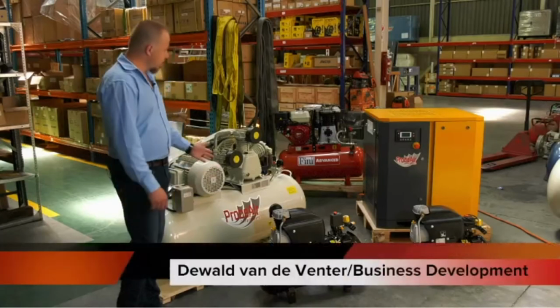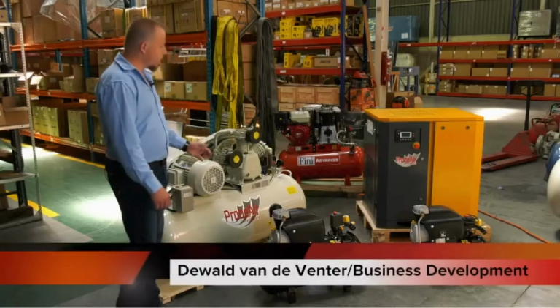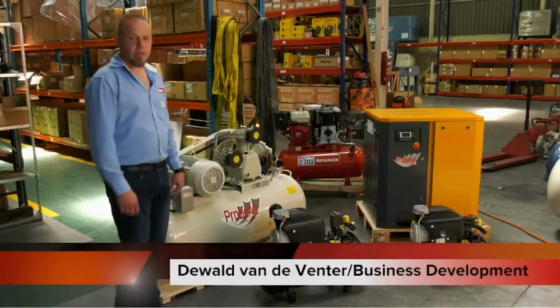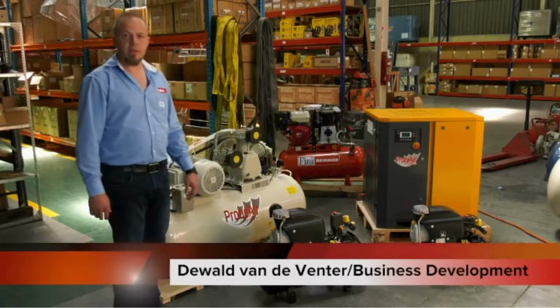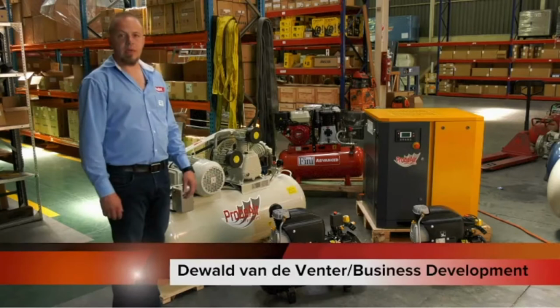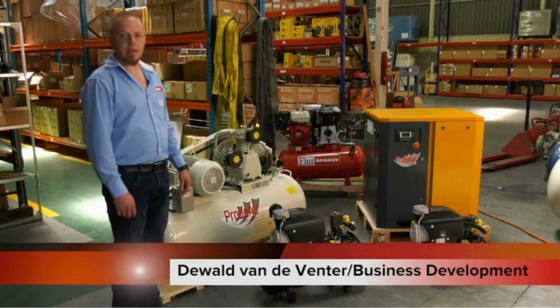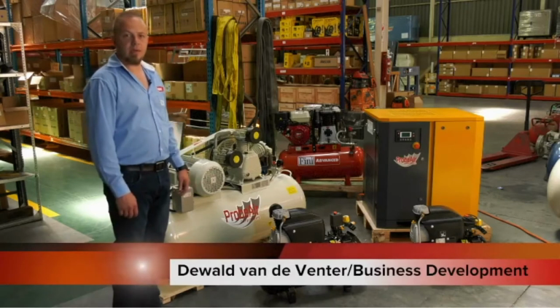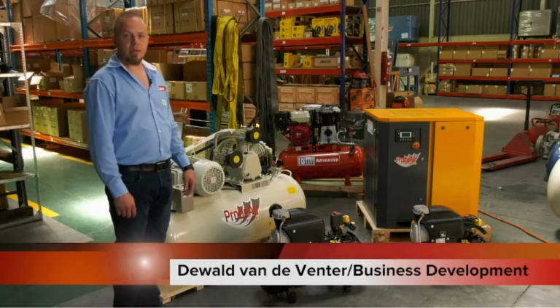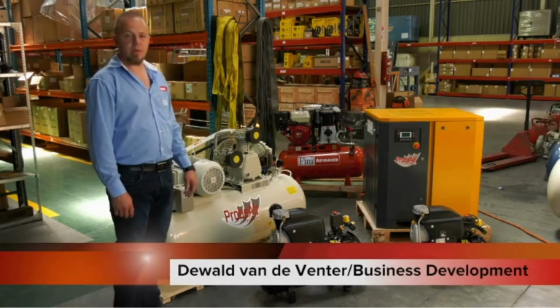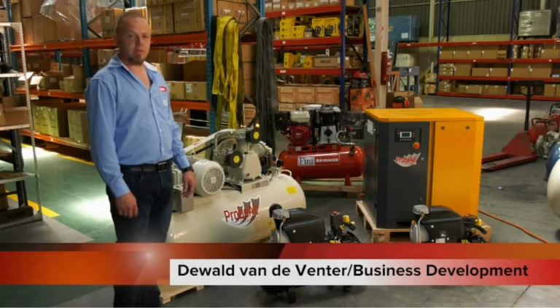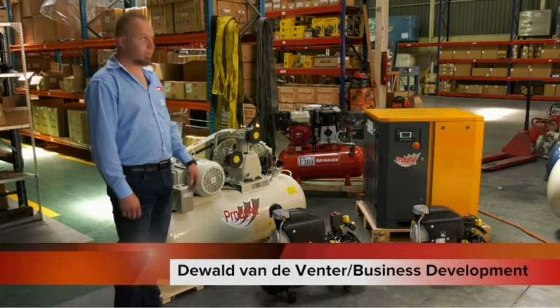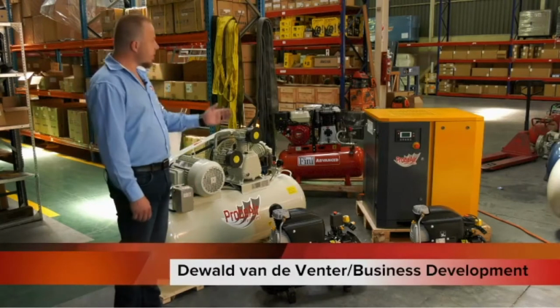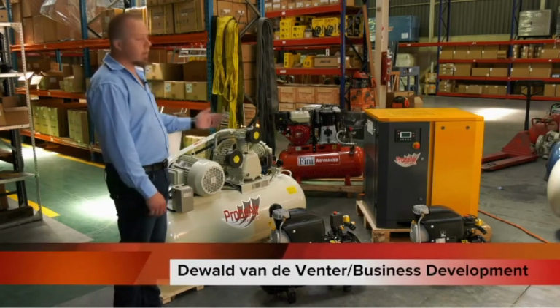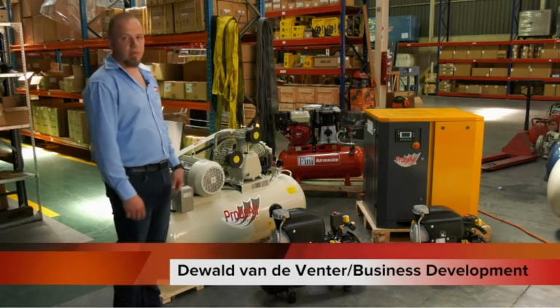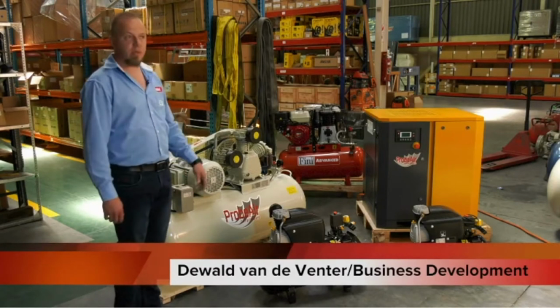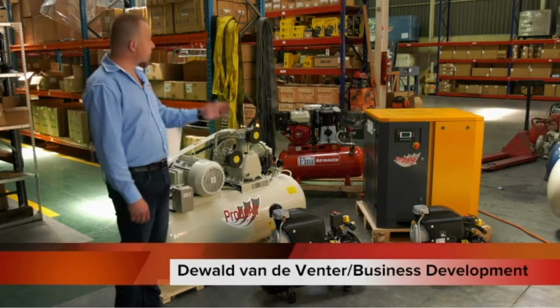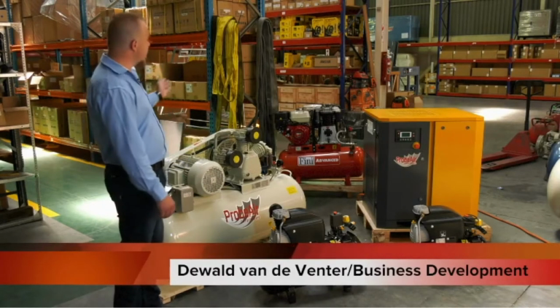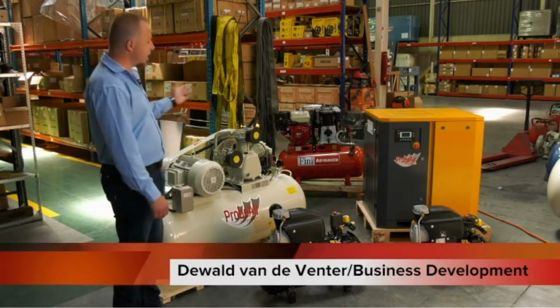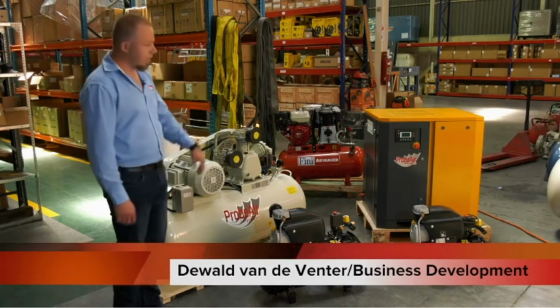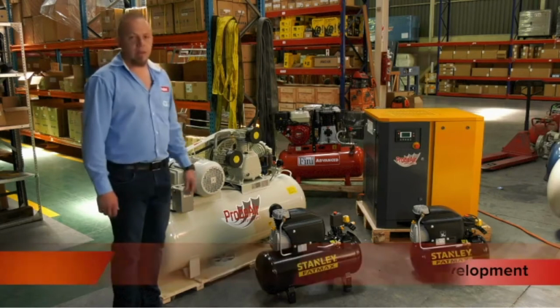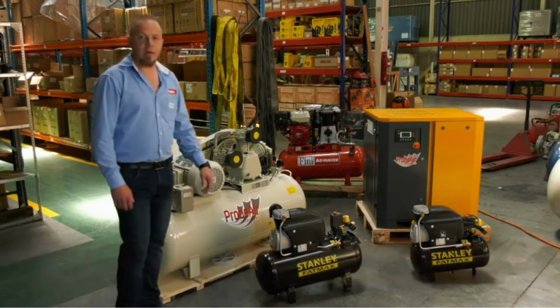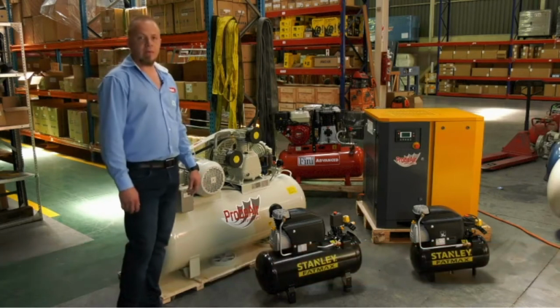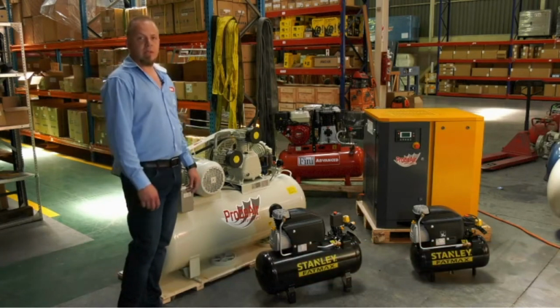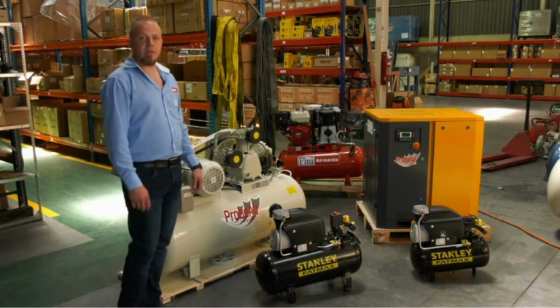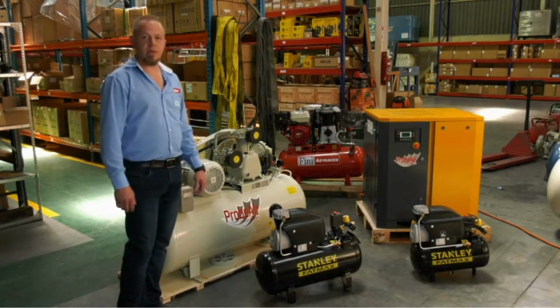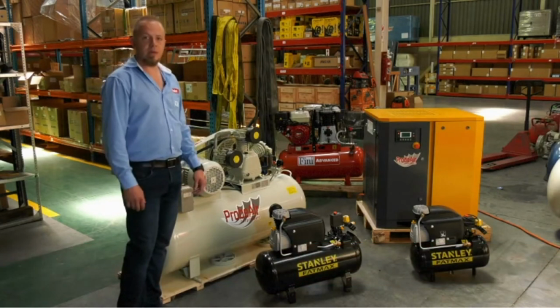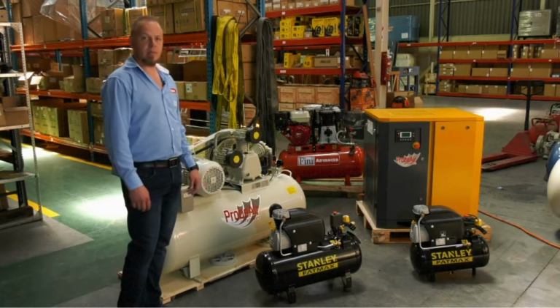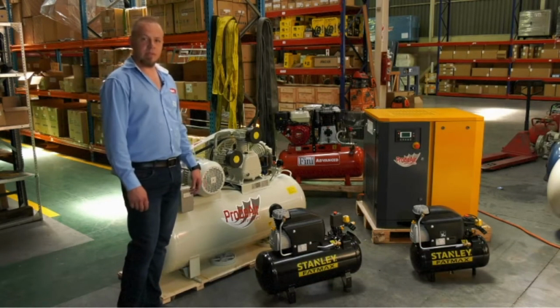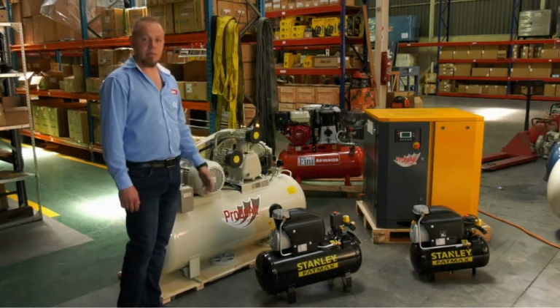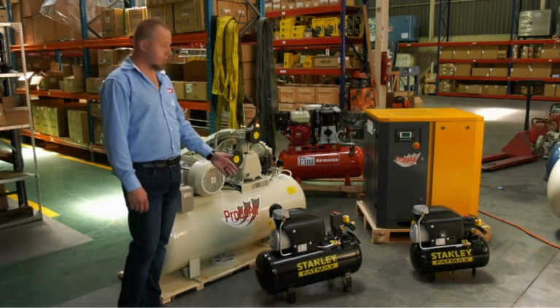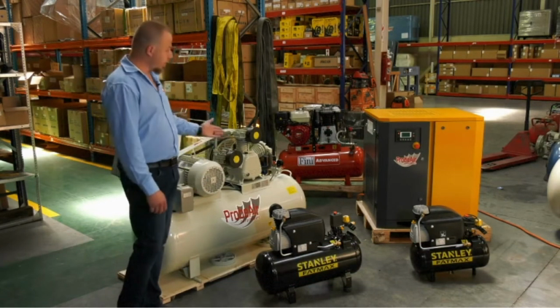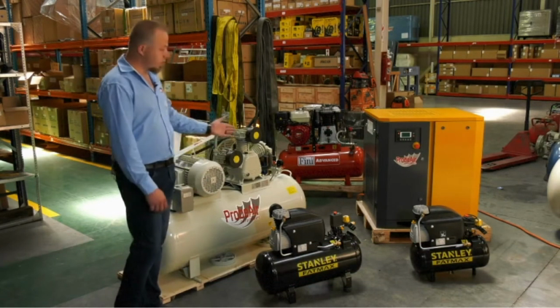We are at the Compressor Division today at the Johannesburg head office in the IND division. You can see the warehouse here at the back. My name is Deewald van de Venter. I'm the Business Development Manager for the air division.